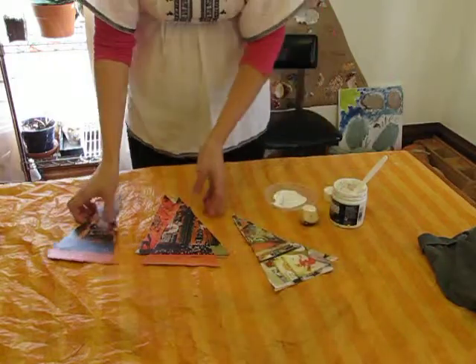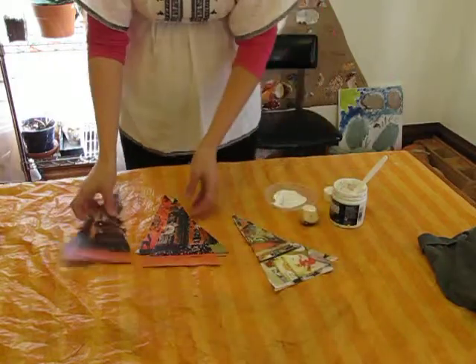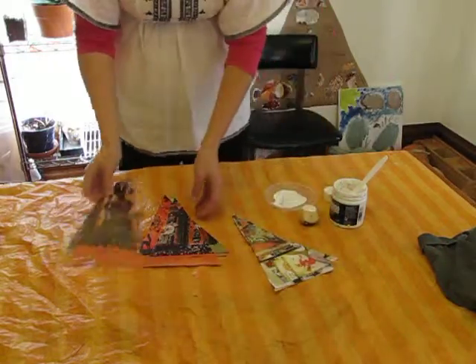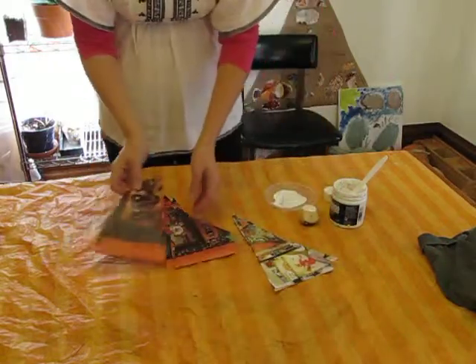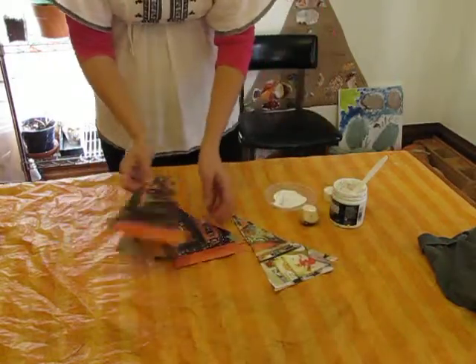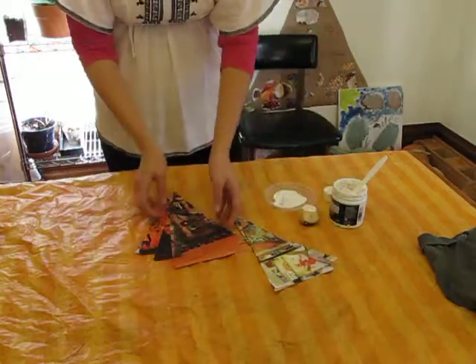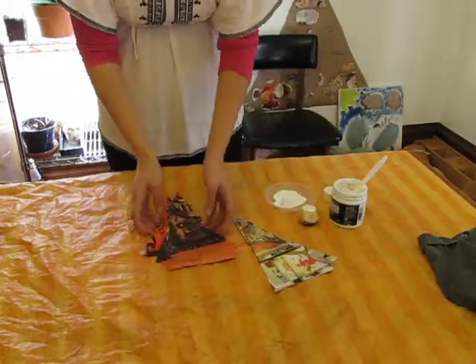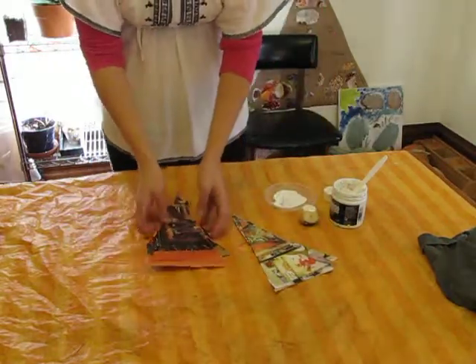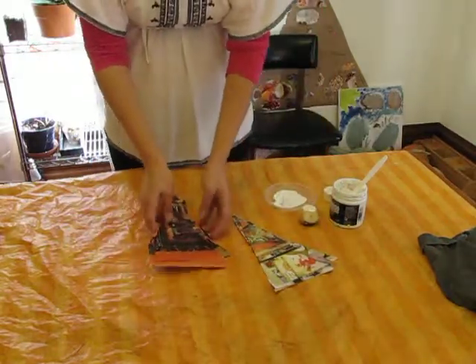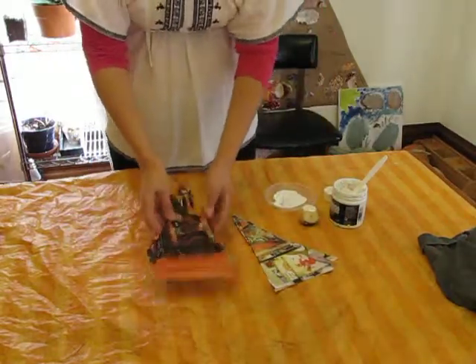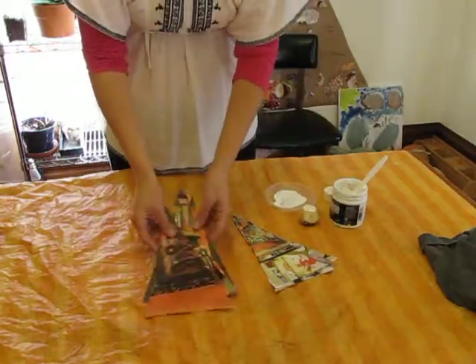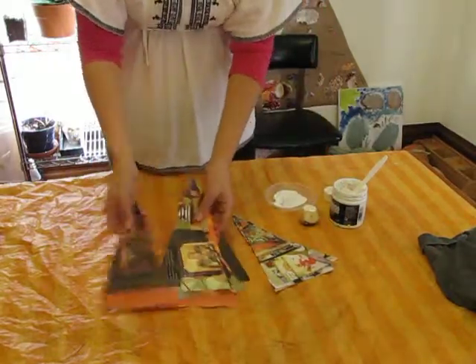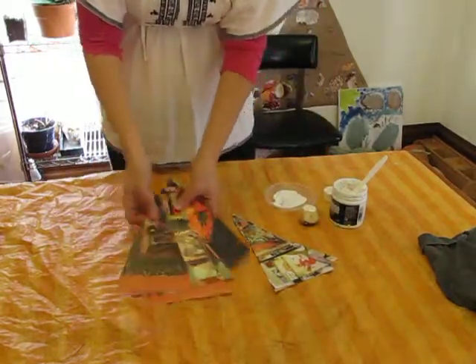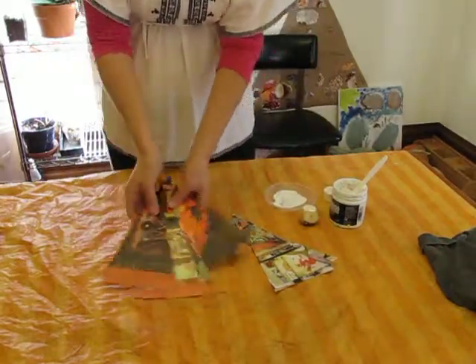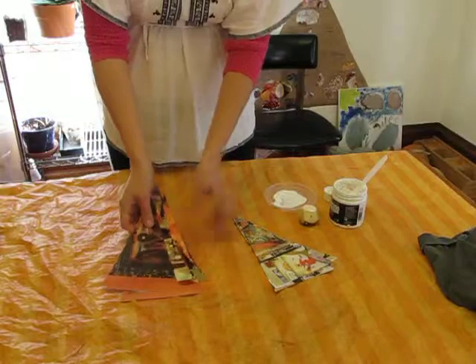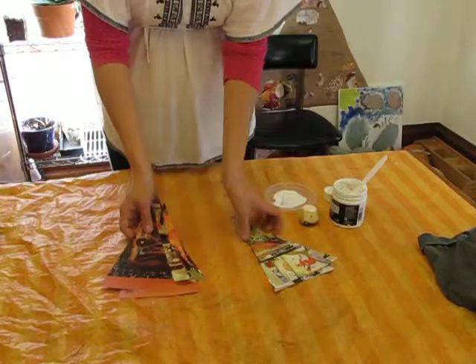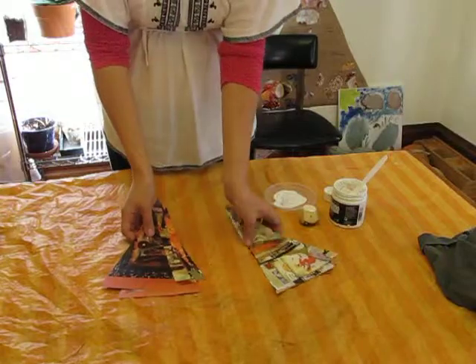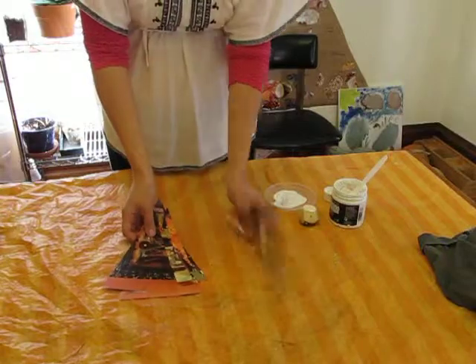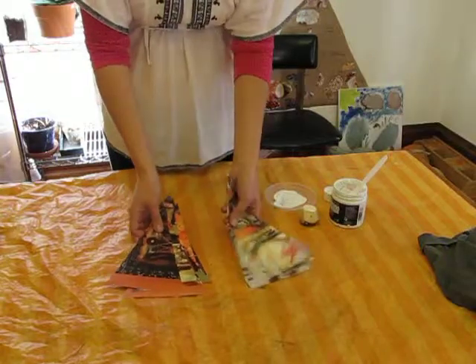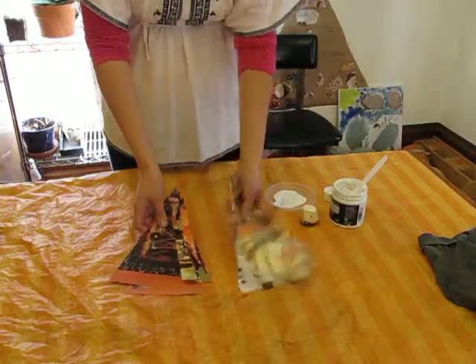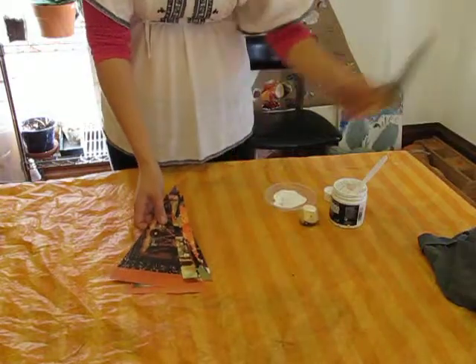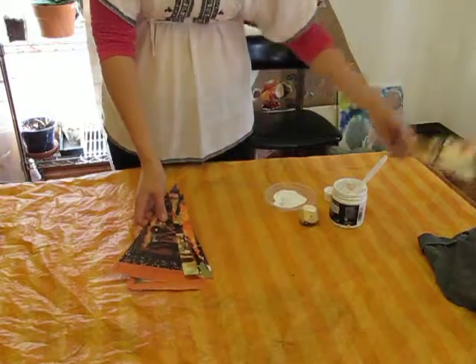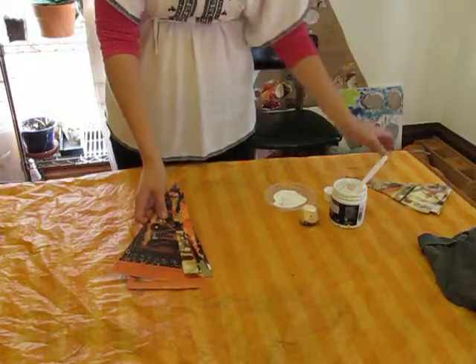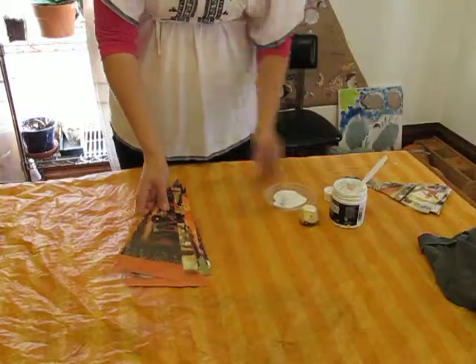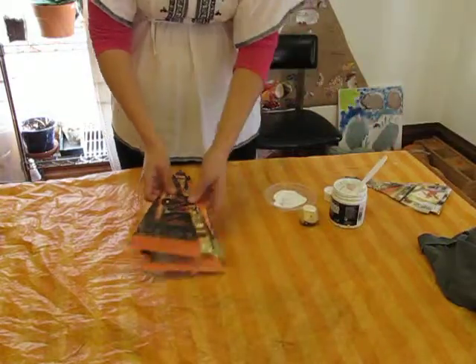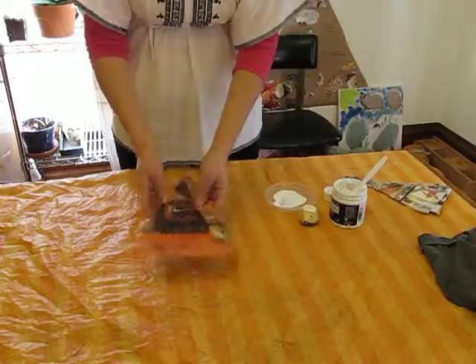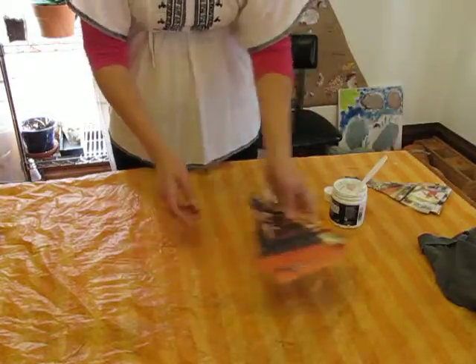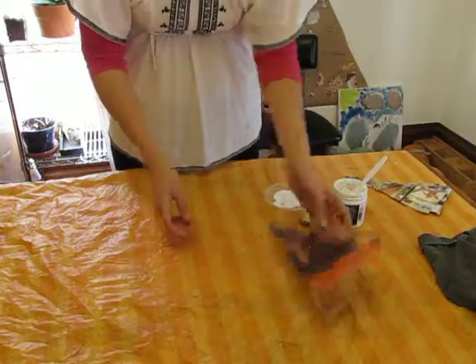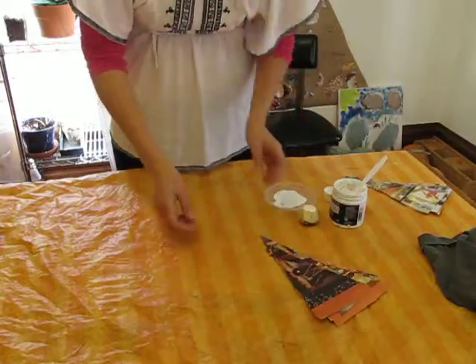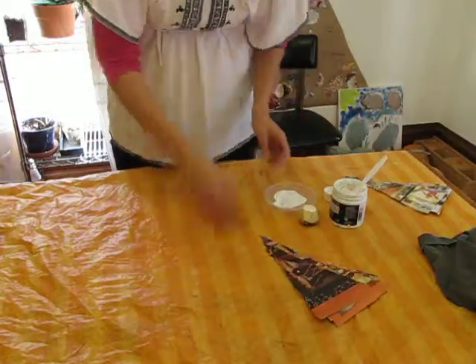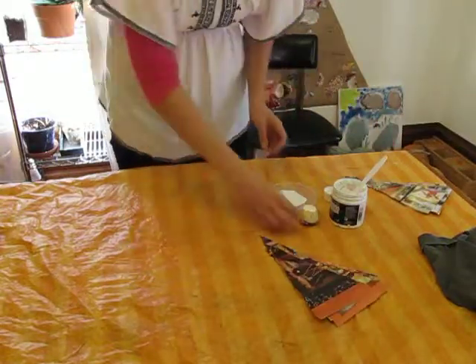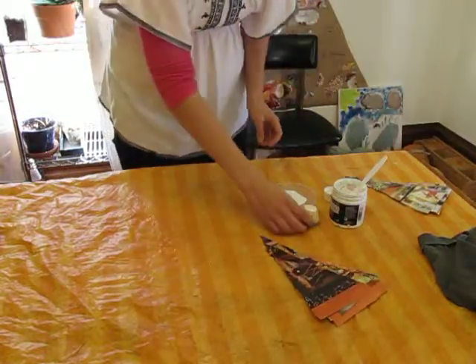I divide them into two piles — the darker ones and the lighter ones. The lighter ones I am not going to decorate. The darker ones I will, because it will show up nice.